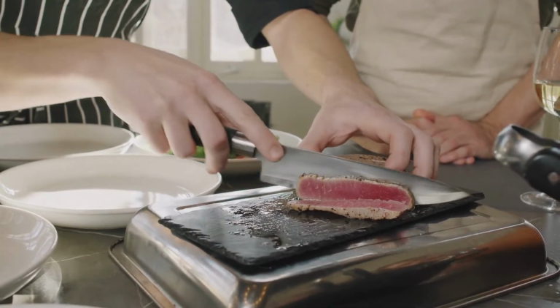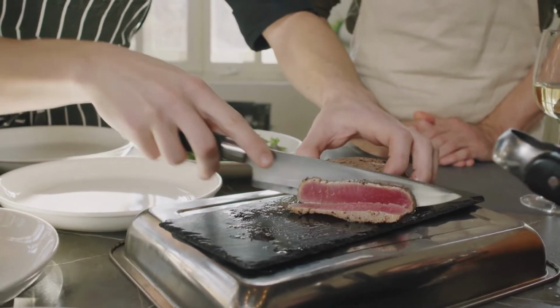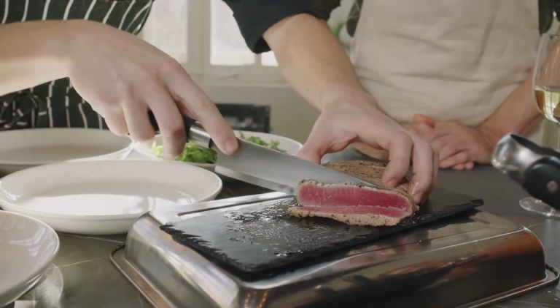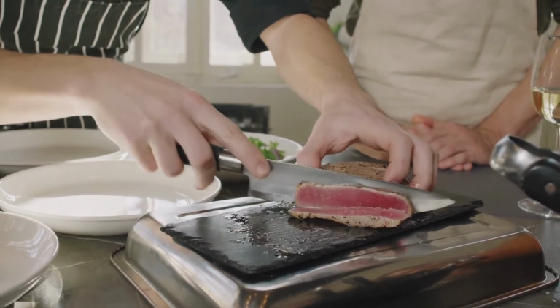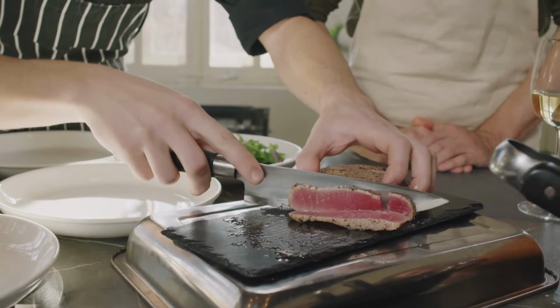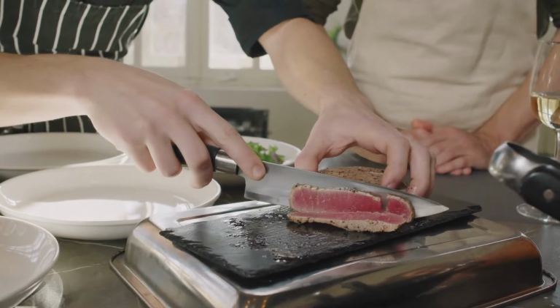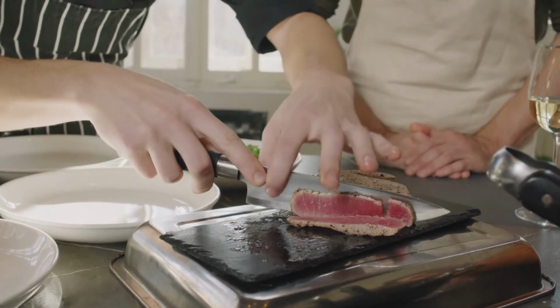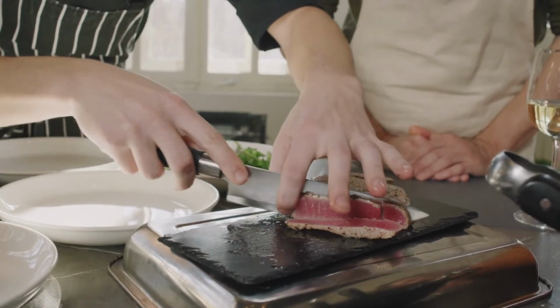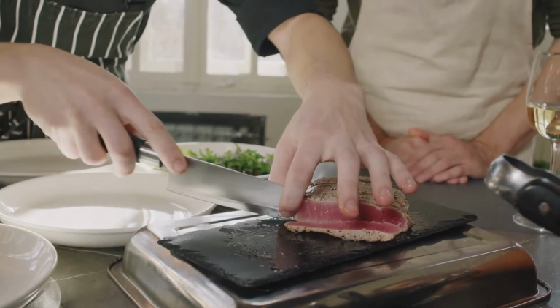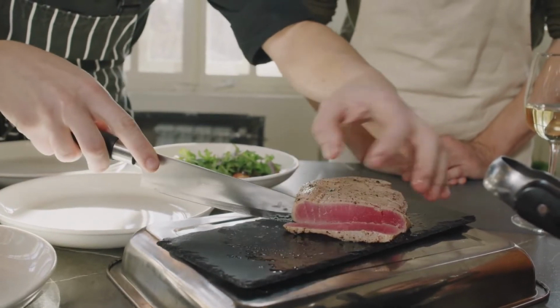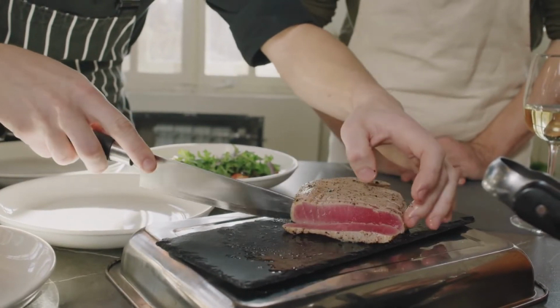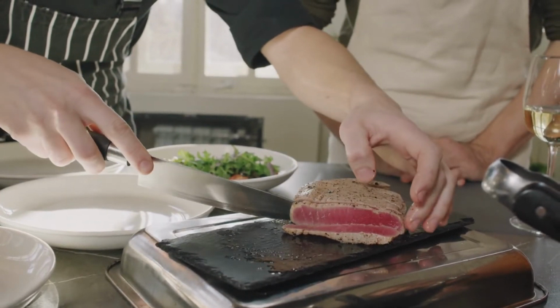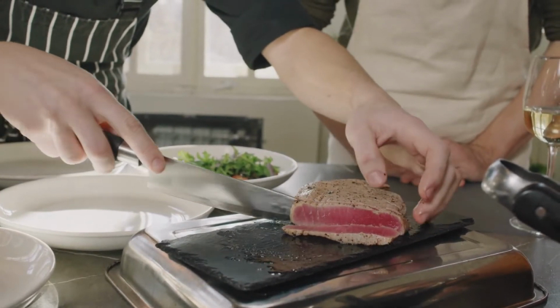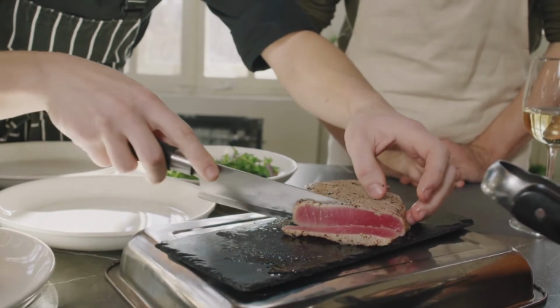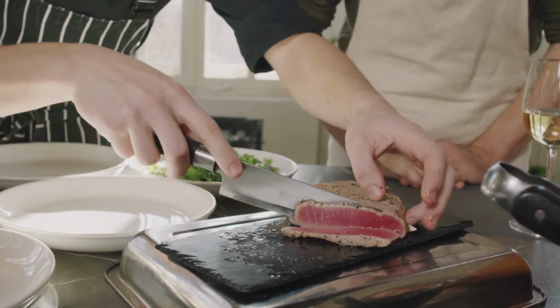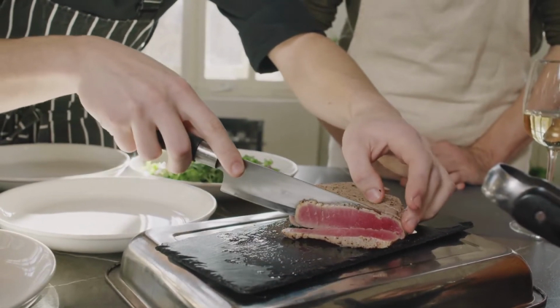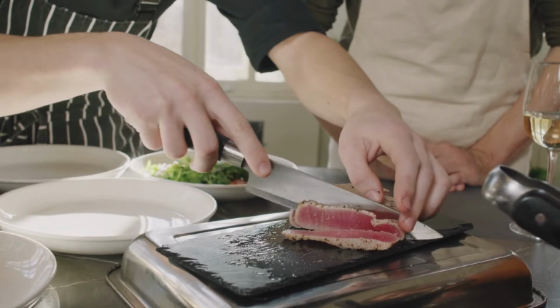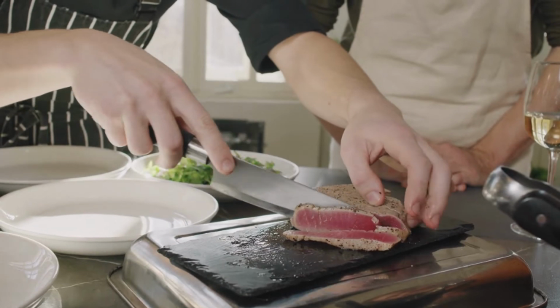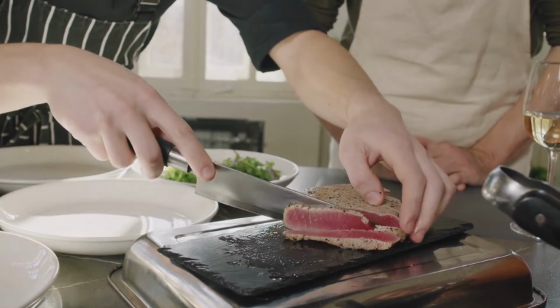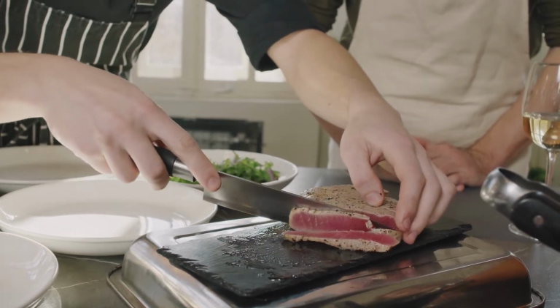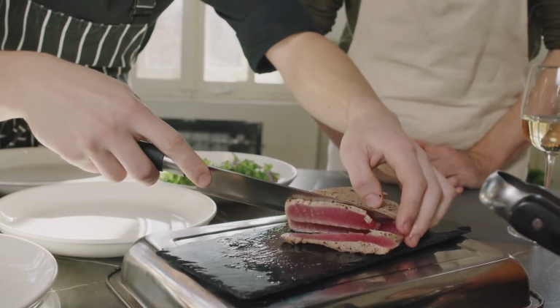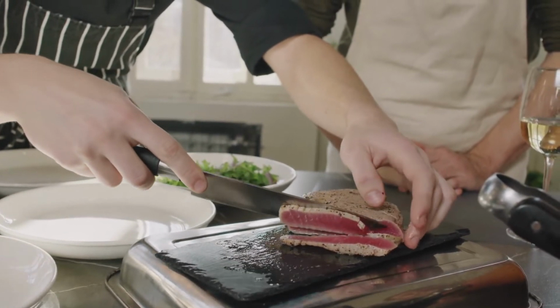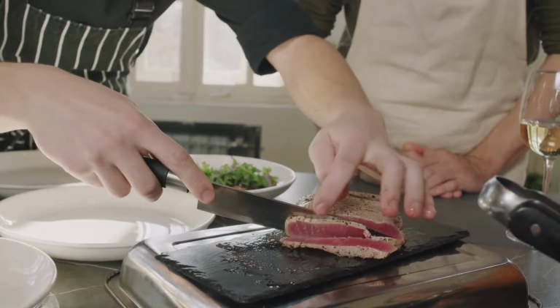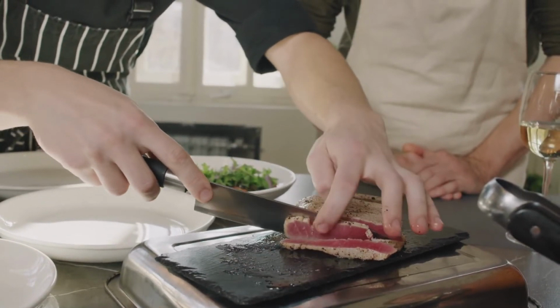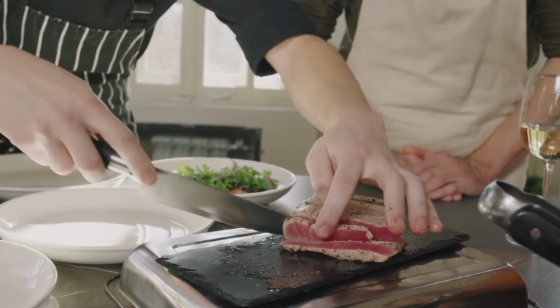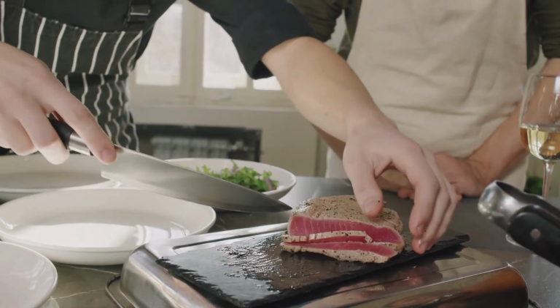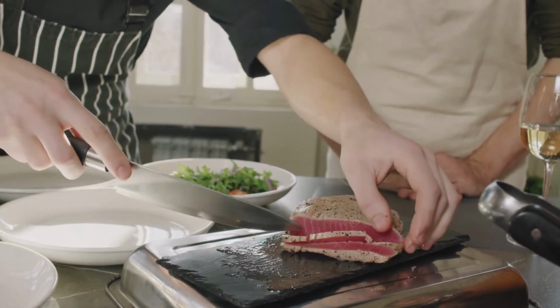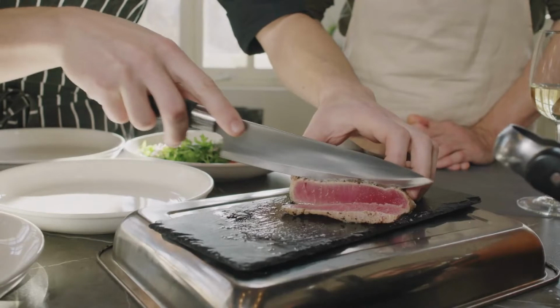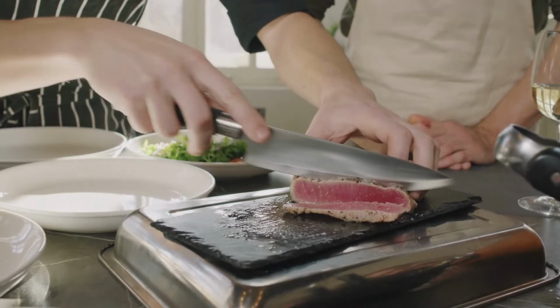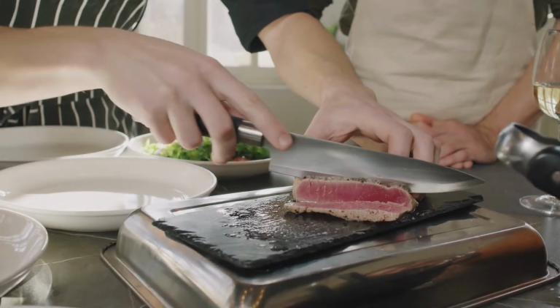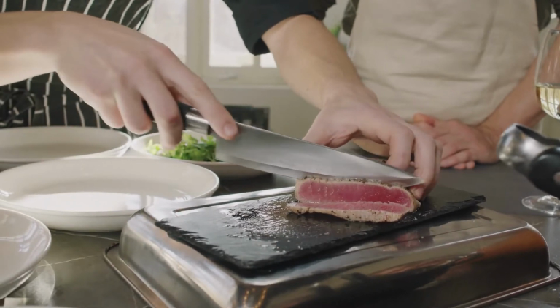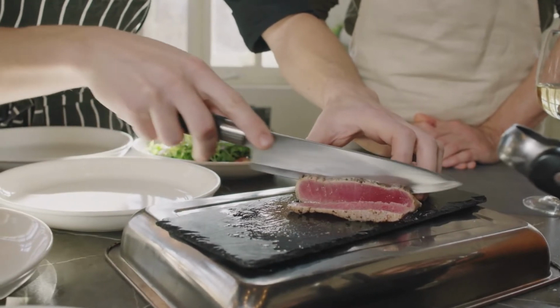Ingredients: two steaks of ahi tuna, each 5 to 6 ounces and about 1 inch thick. Olive oil, 2 tablespoons. Kosher salt. Granulated black pepper.